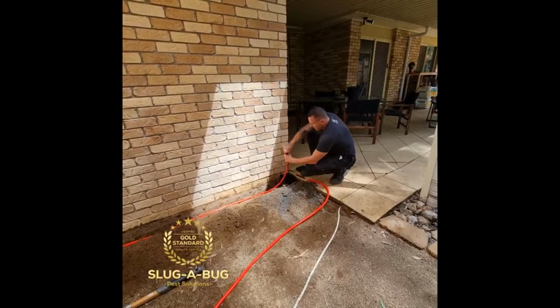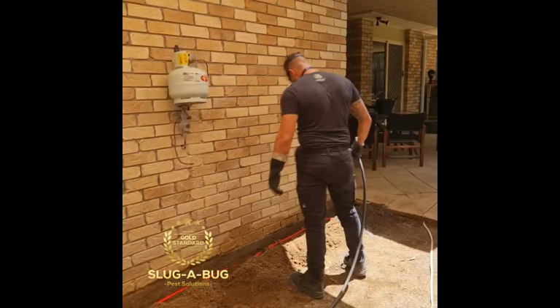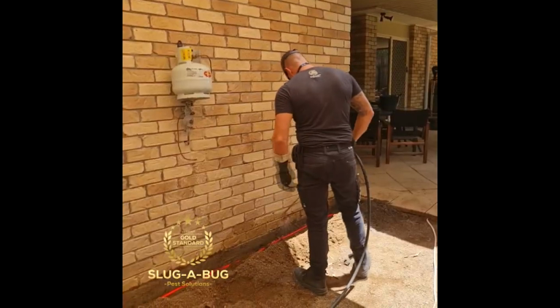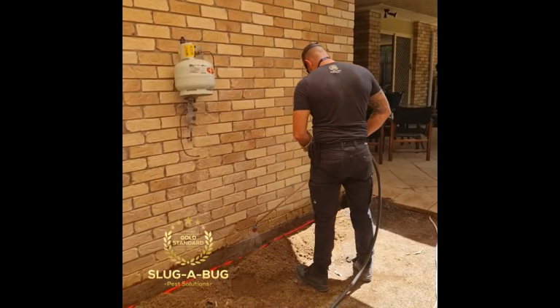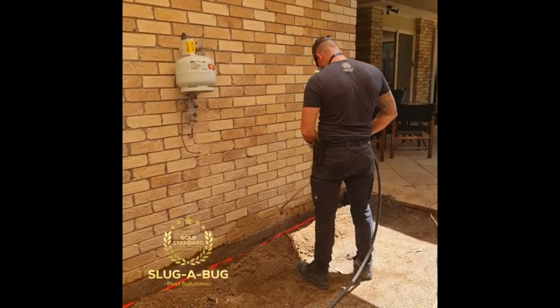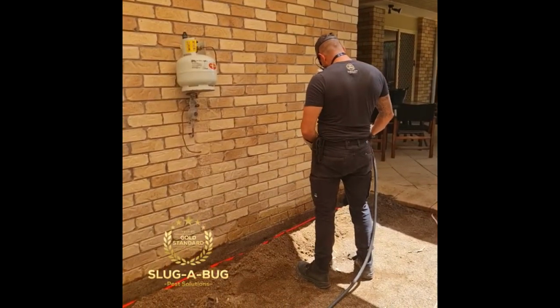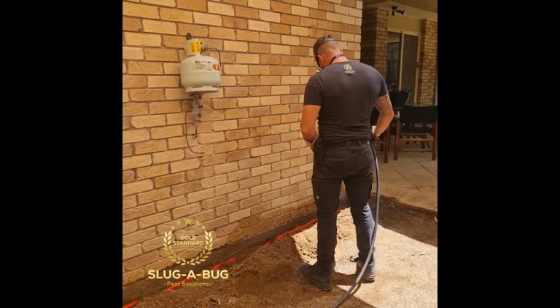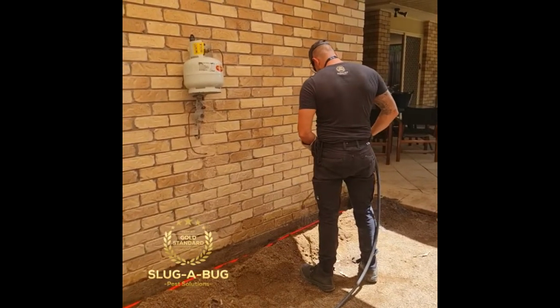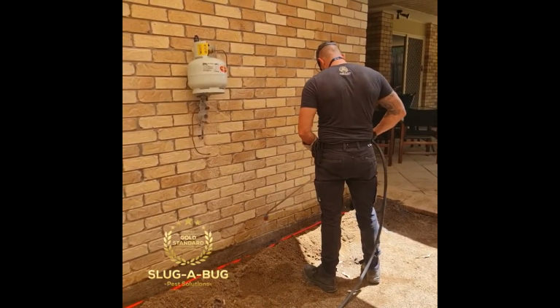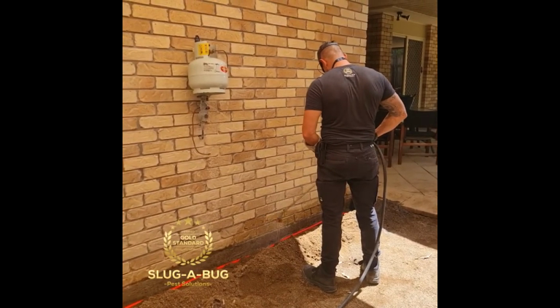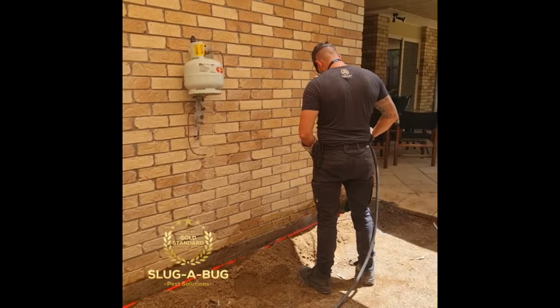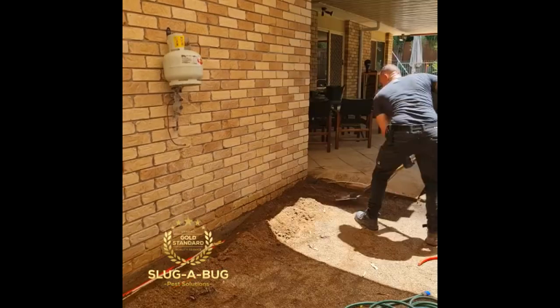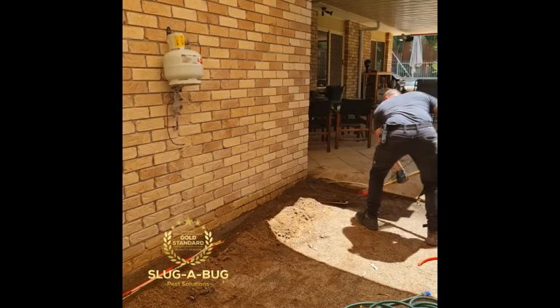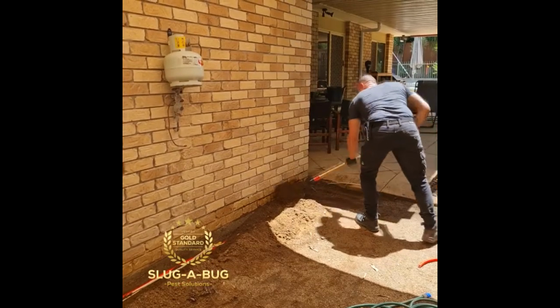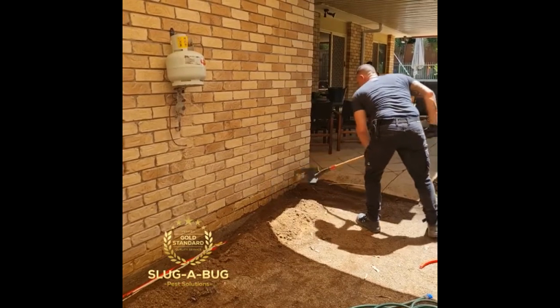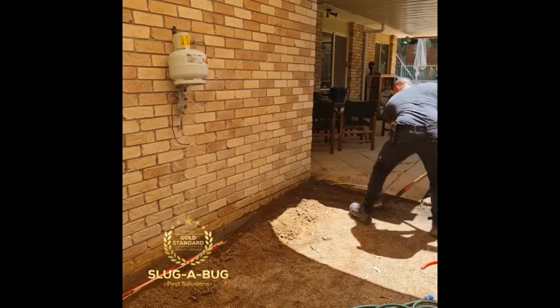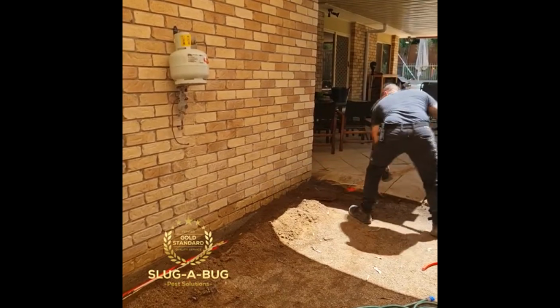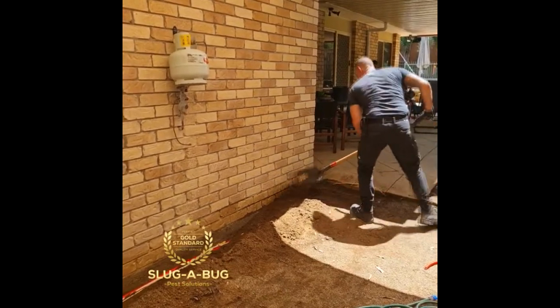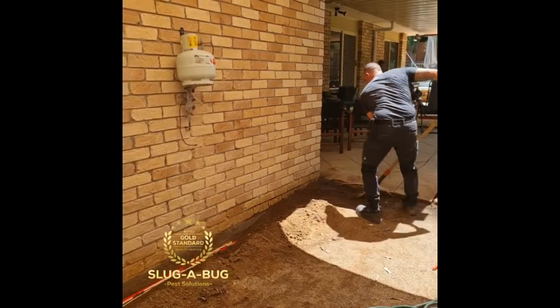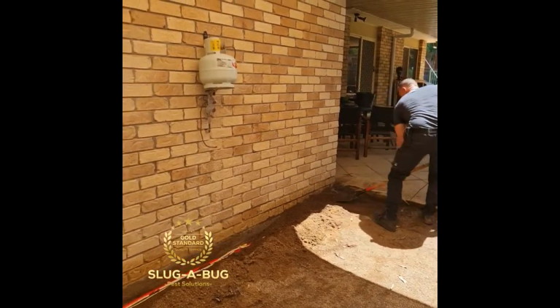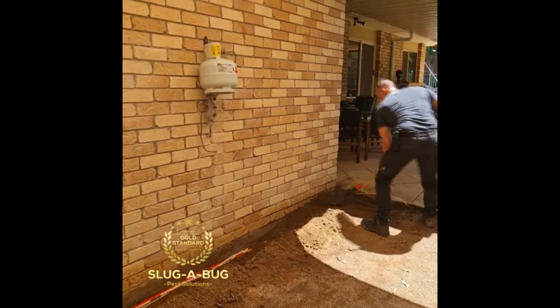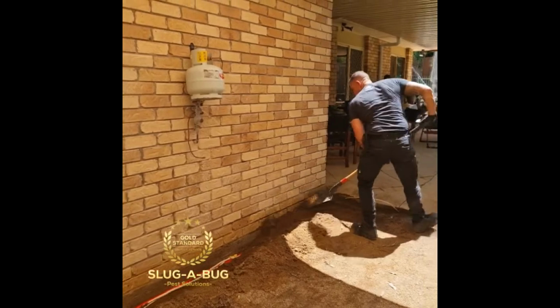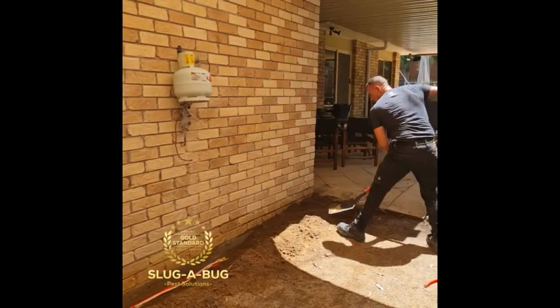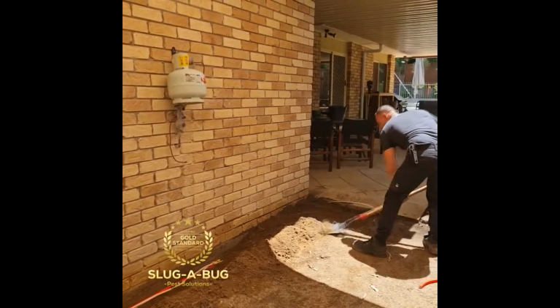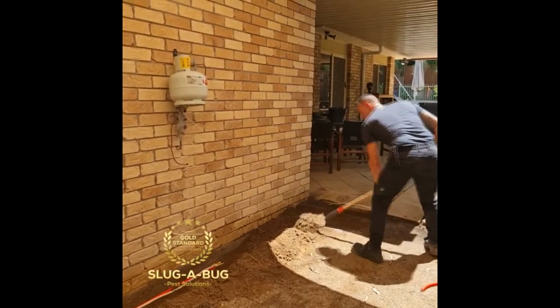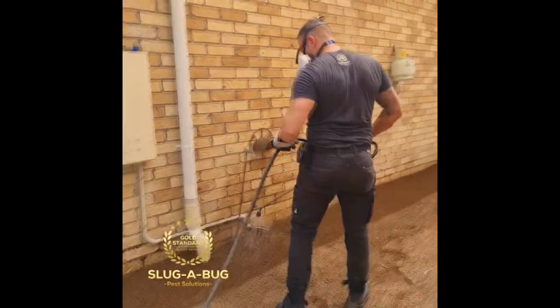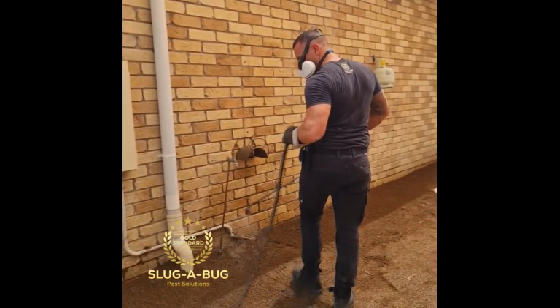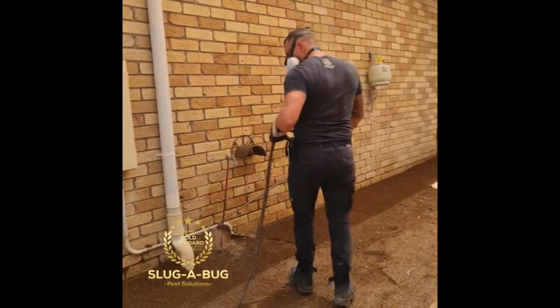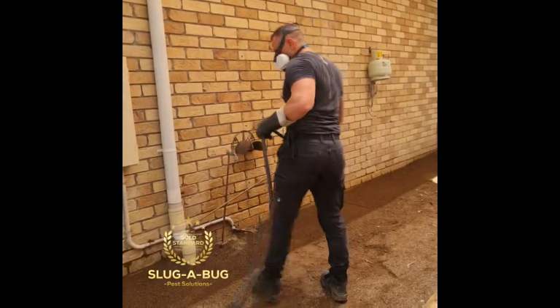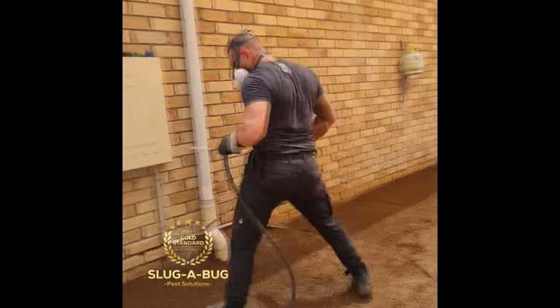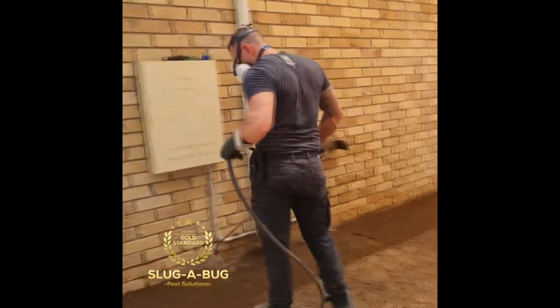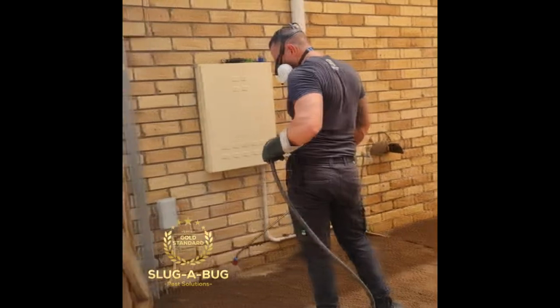The next step is to fill the trench in. Make sure you're always wearing your PPE and always following the directions on the label of the chemical you're using. This will ensure you get maximum protection out of your termite in-zone treatment.